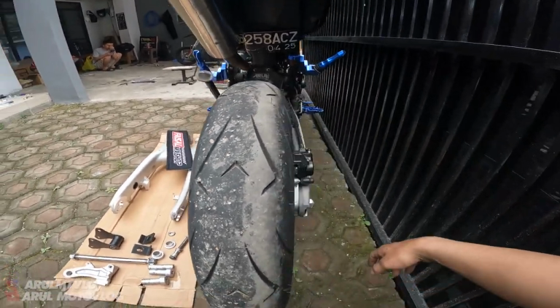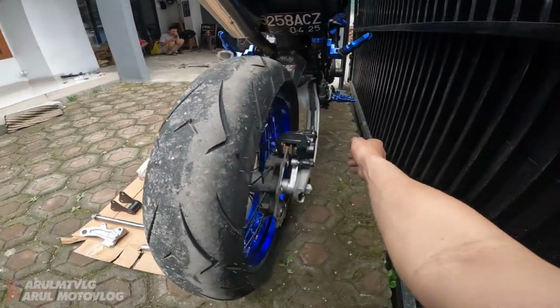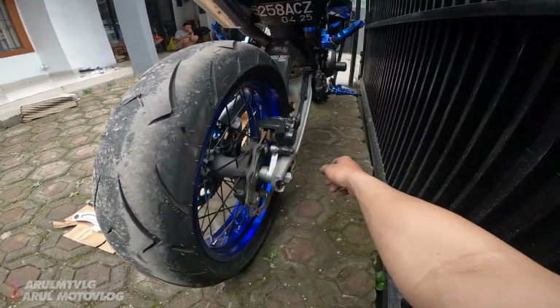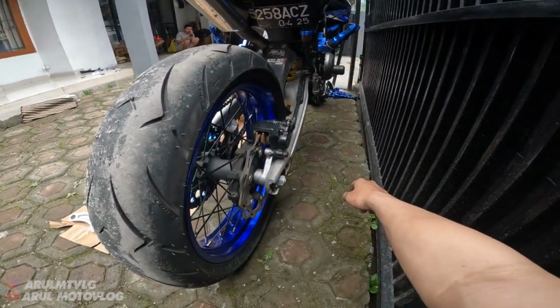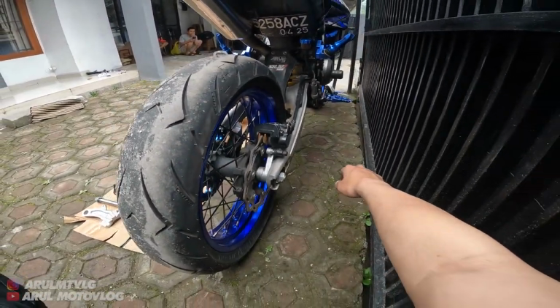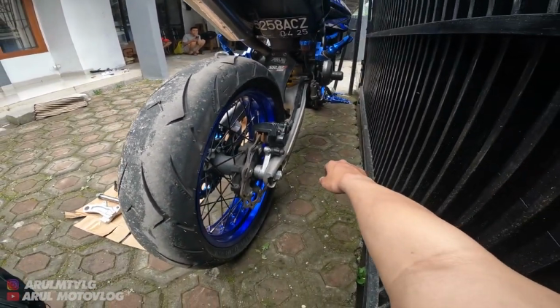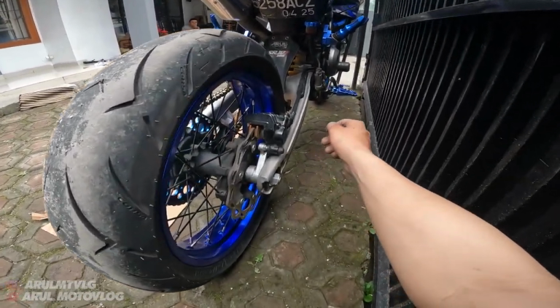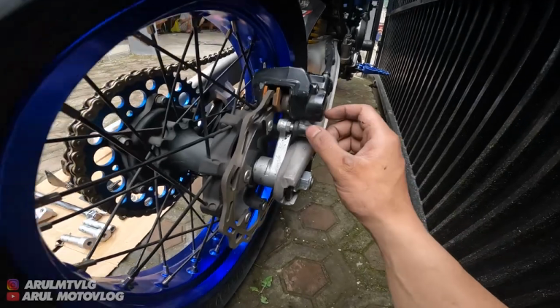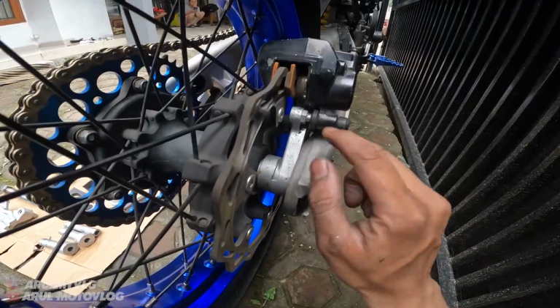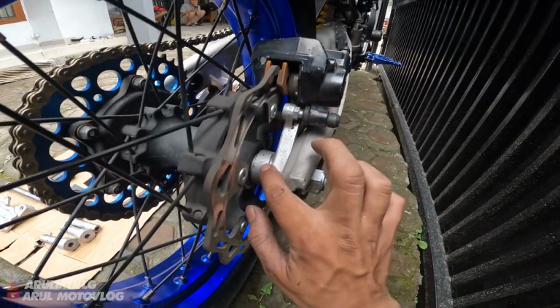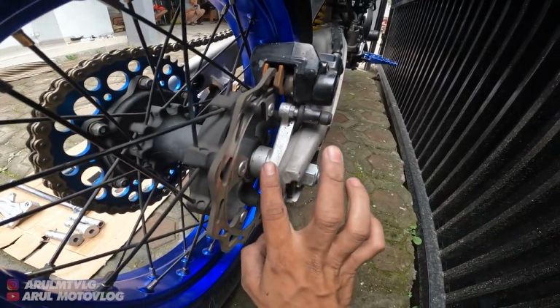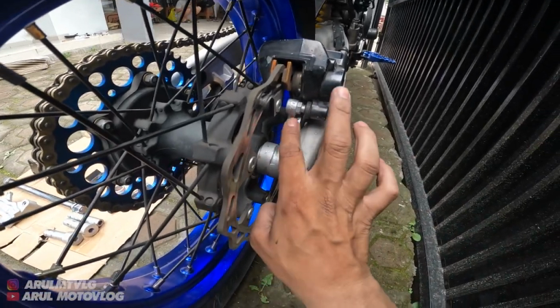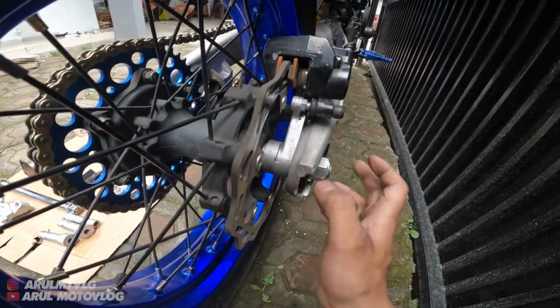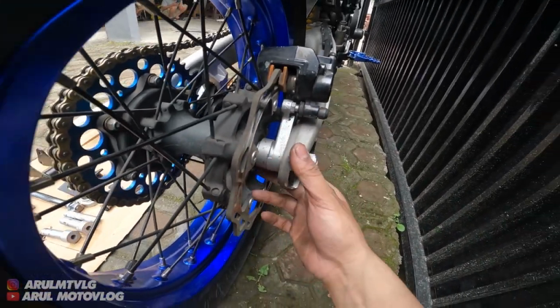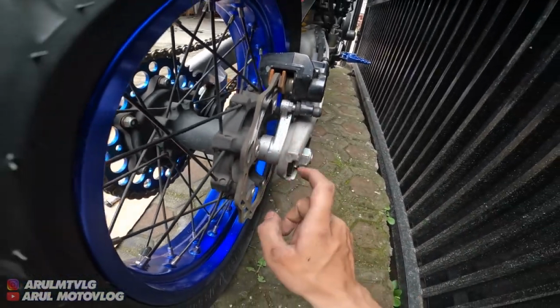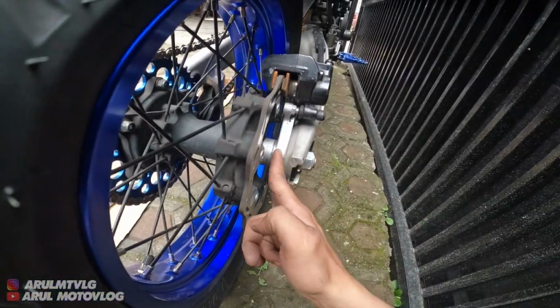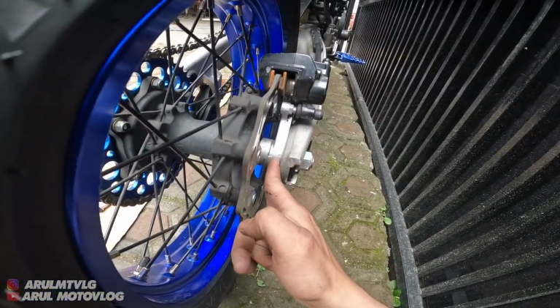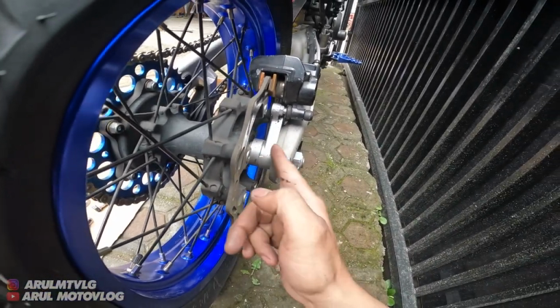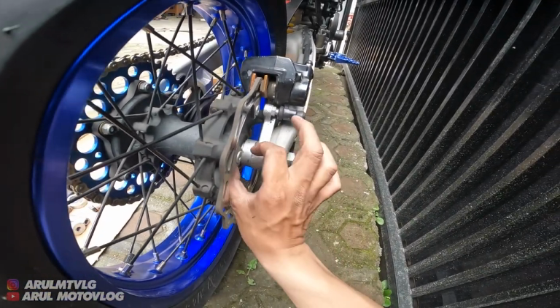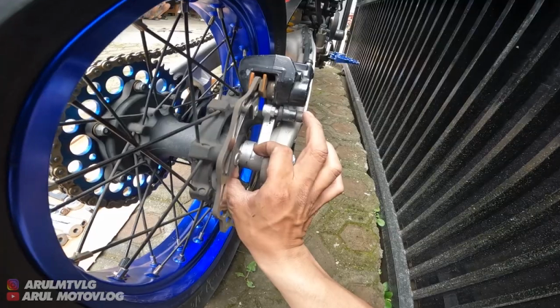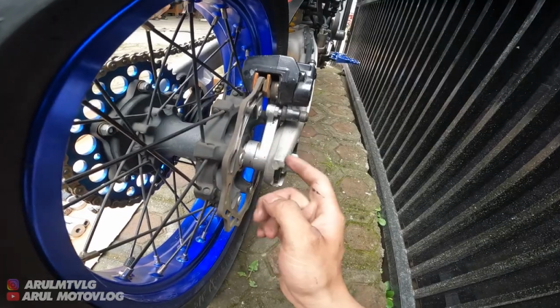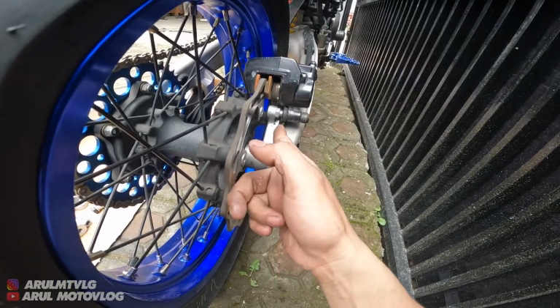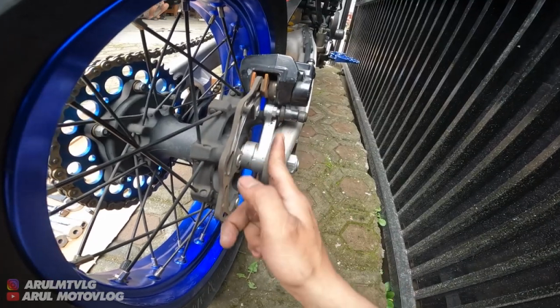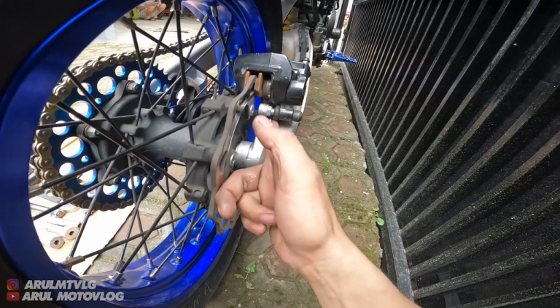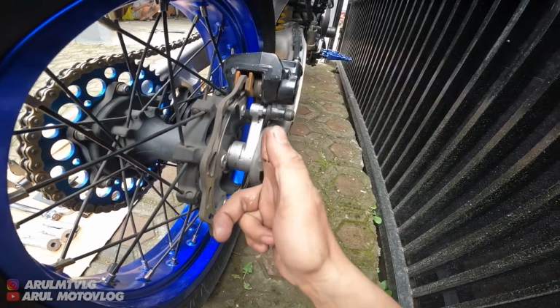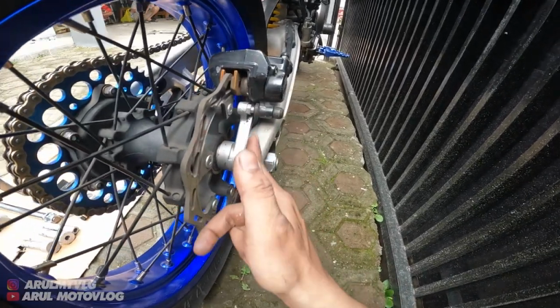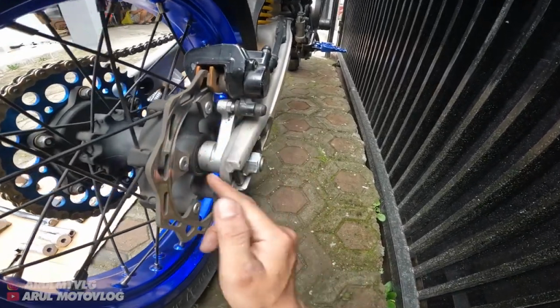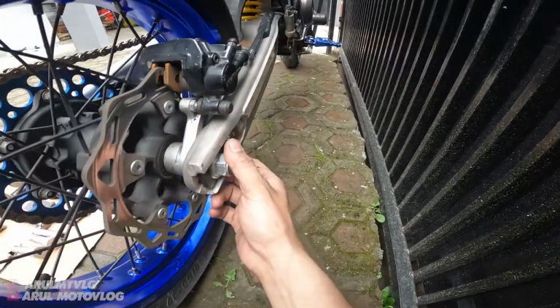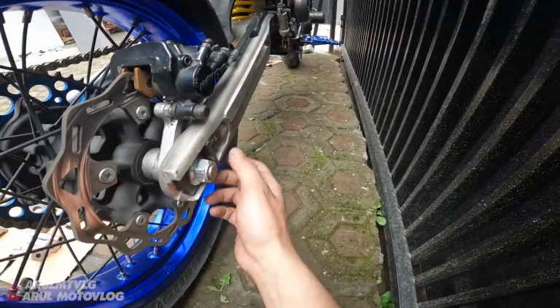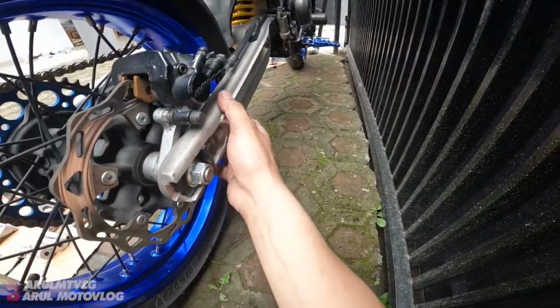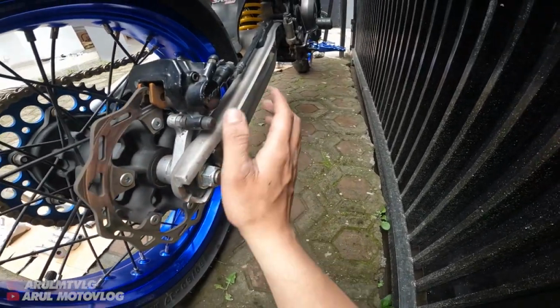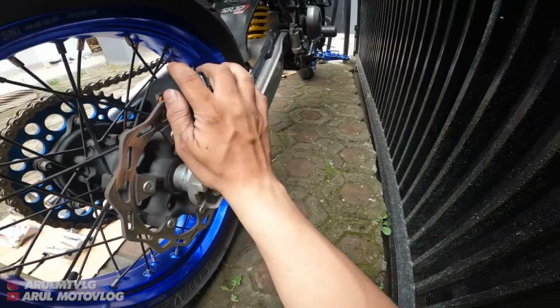Ini untuk bagian sebelah kanan. Ini untuk bracket kalipernya, jadi harus dipapas. Kalau ori kan dia tebal - segini. Jadi bracket kalipernya harus dipapas biar masuk. Ini udah aman.